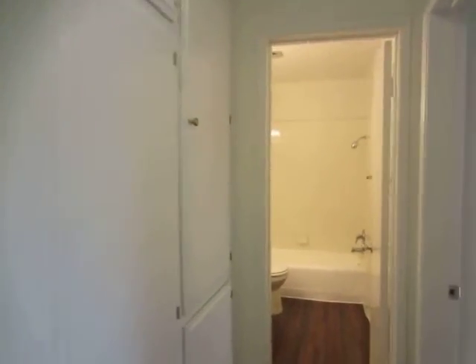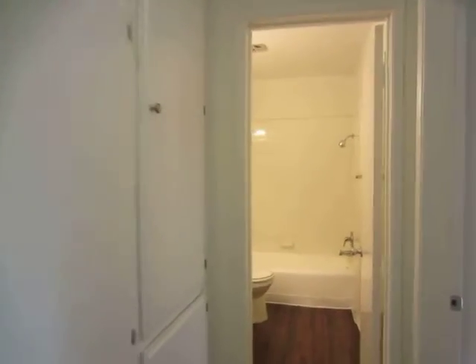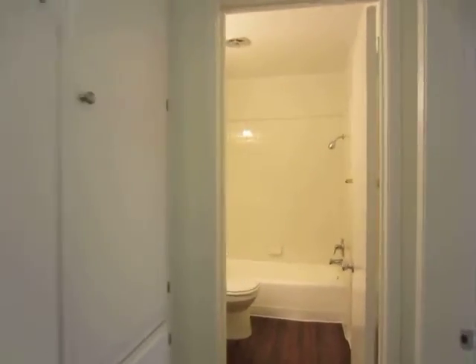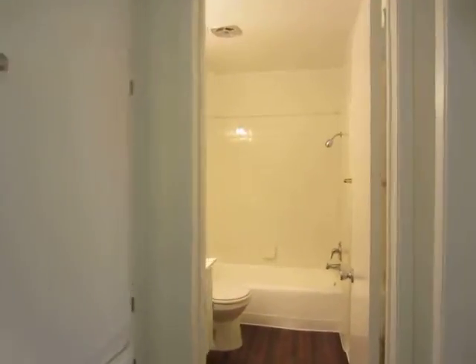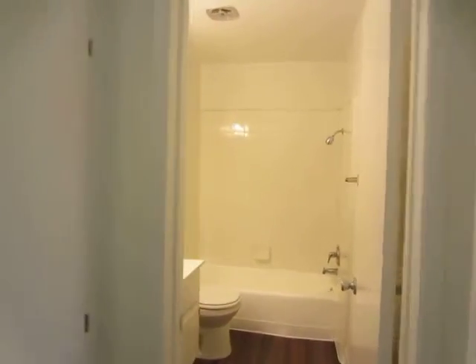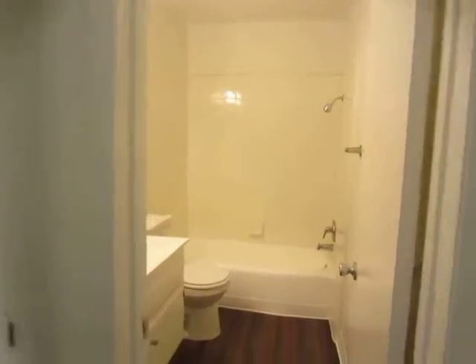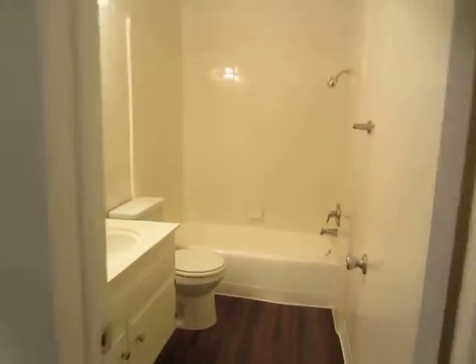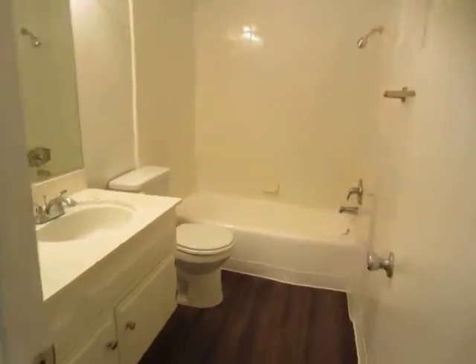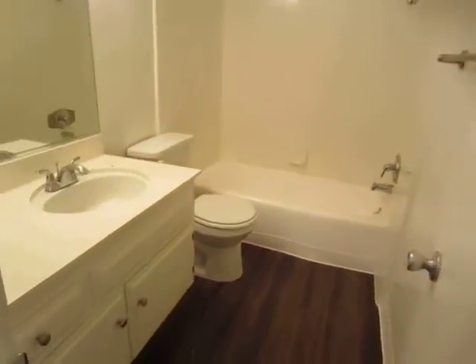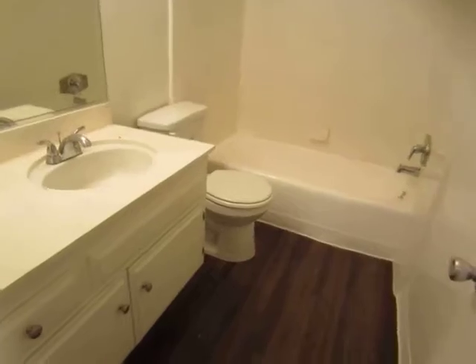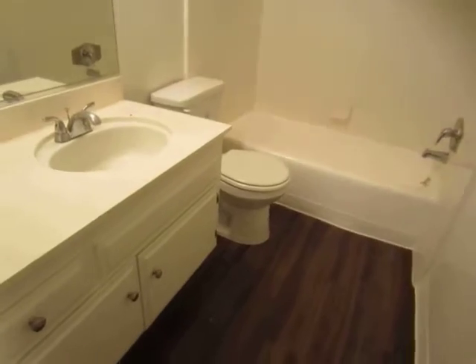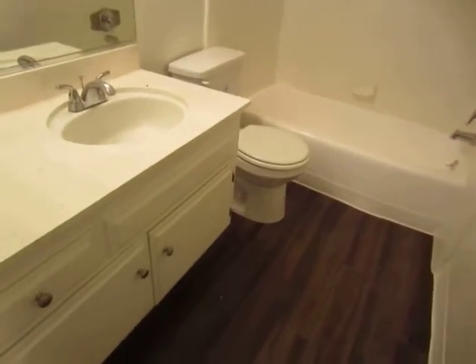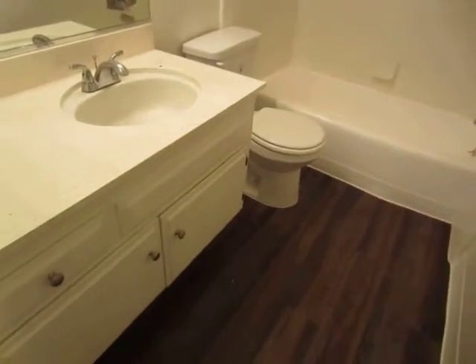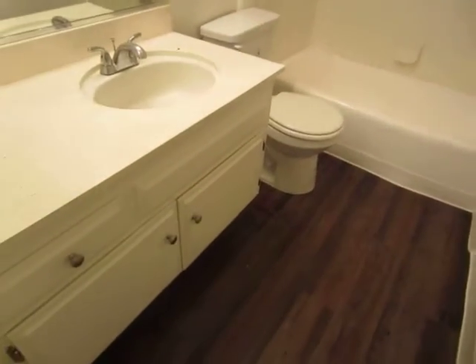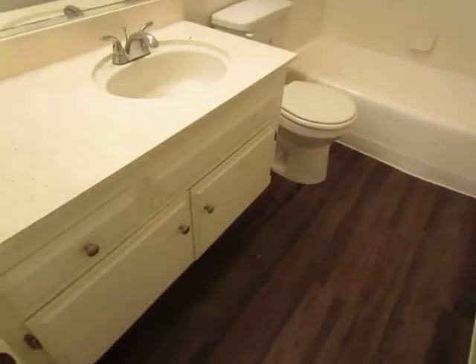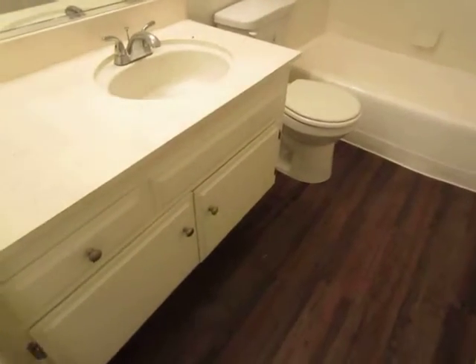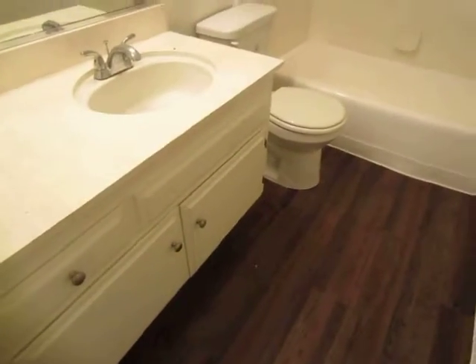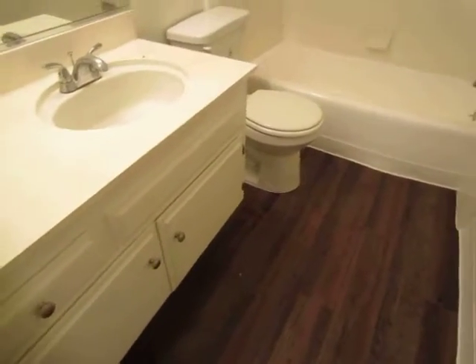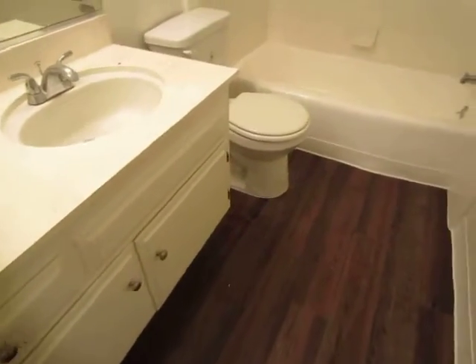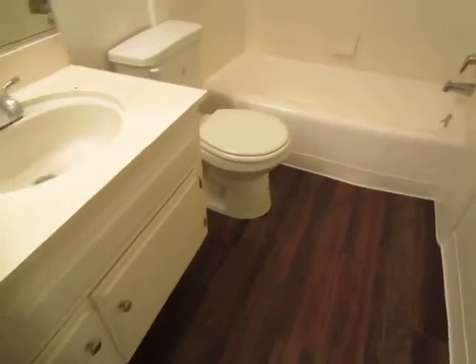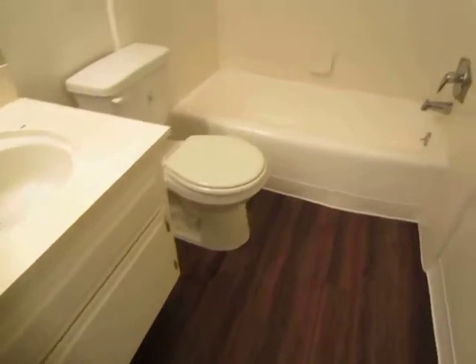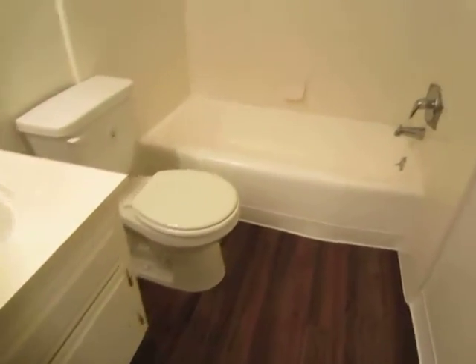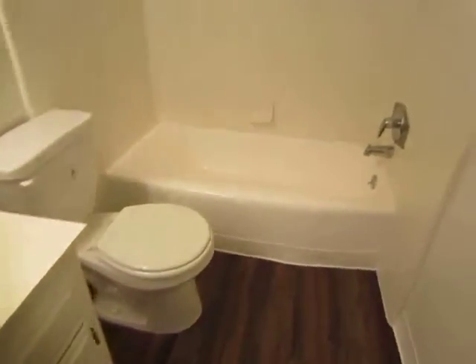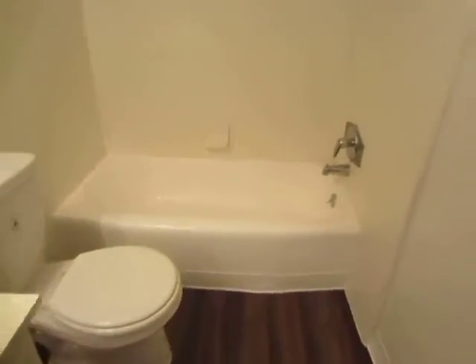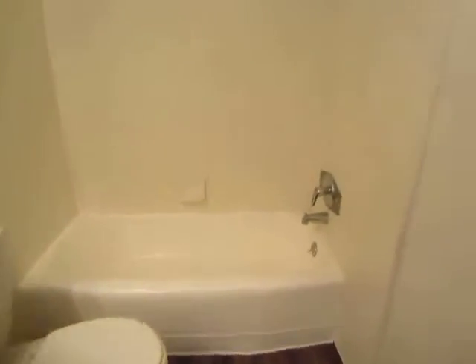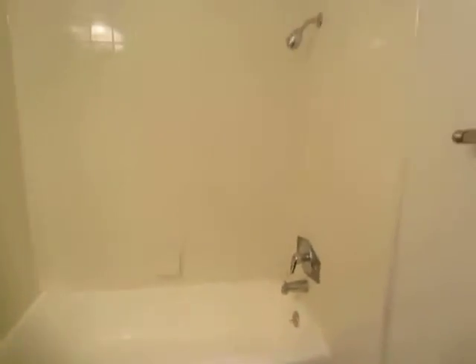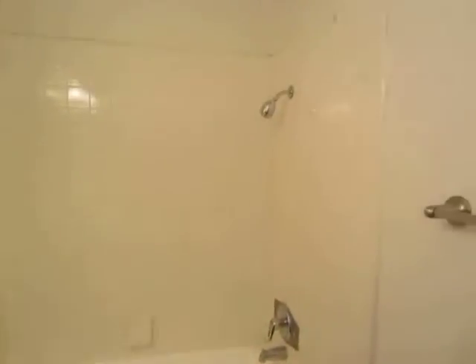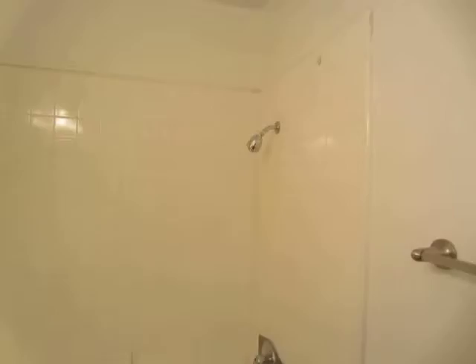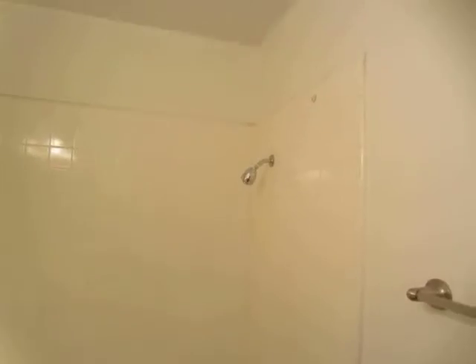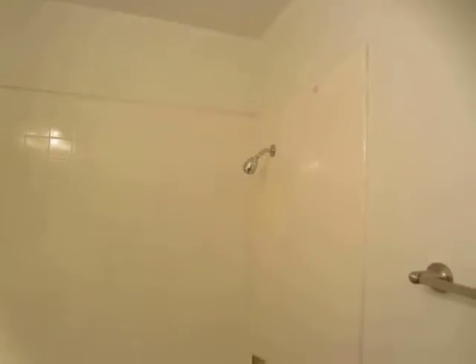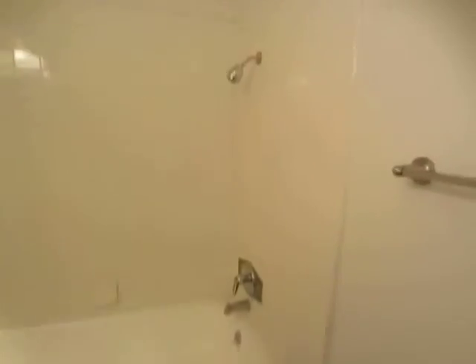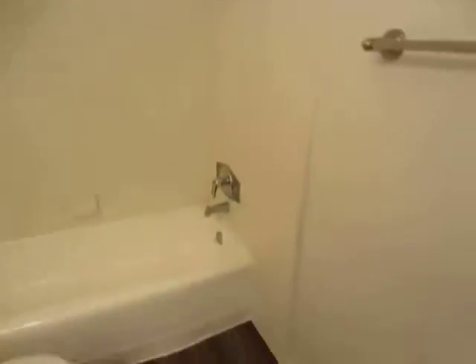The first bathroom is located in the hall and has a large vanity with plenty of counter and cabinet space, and a full tub and shower.